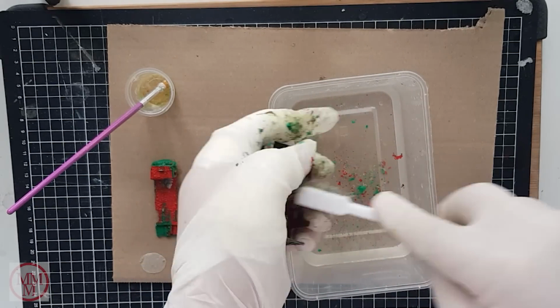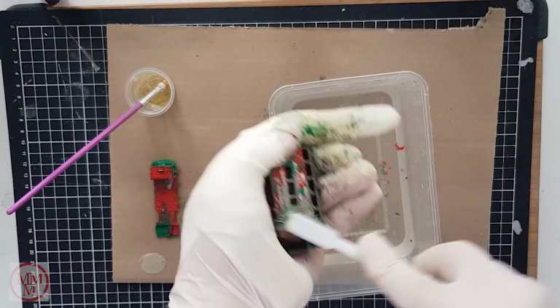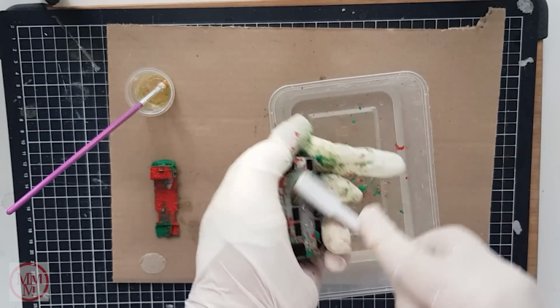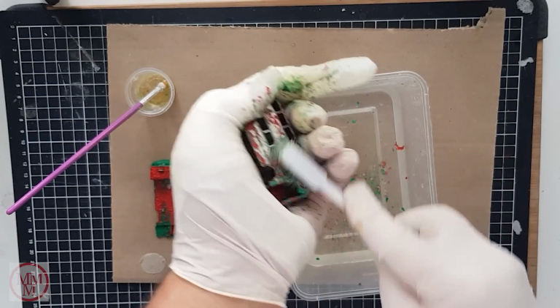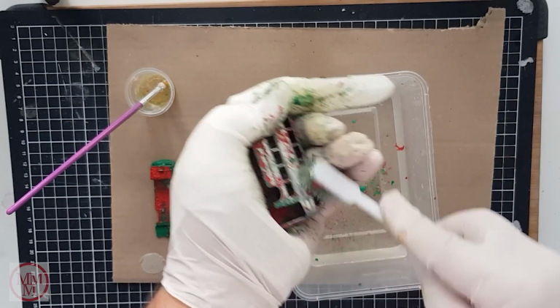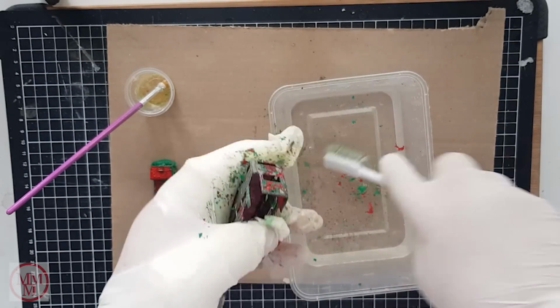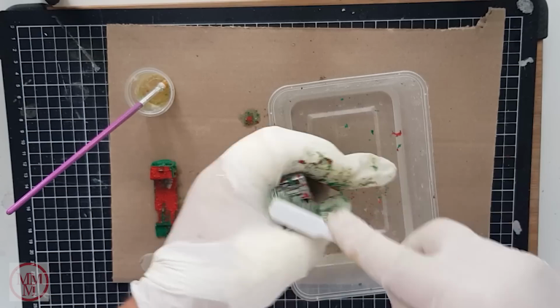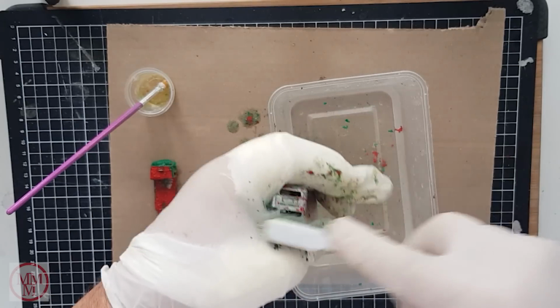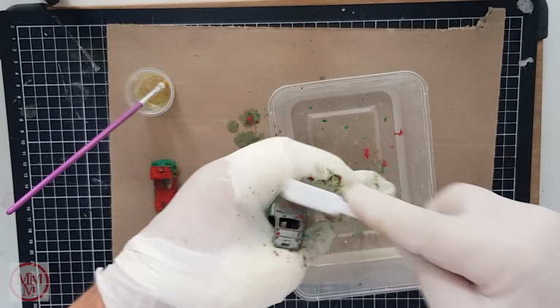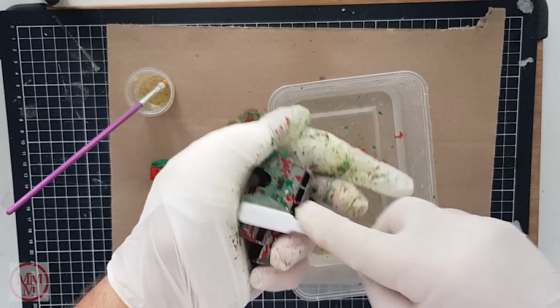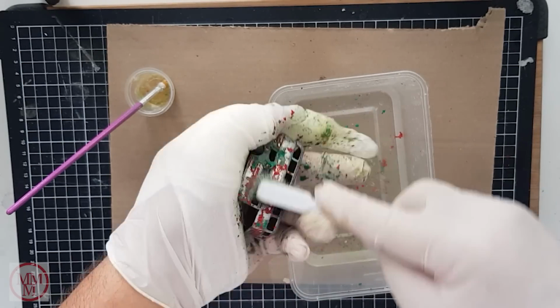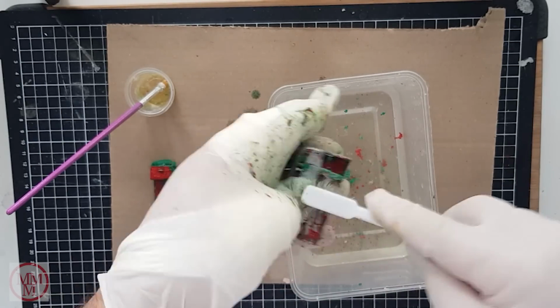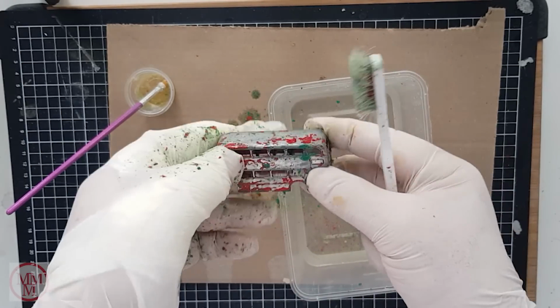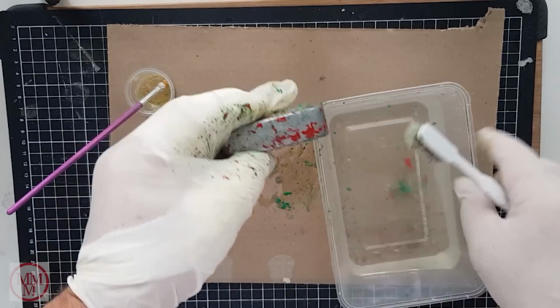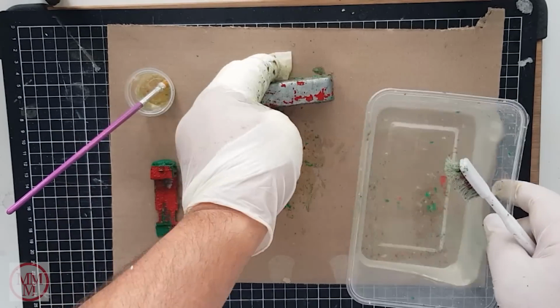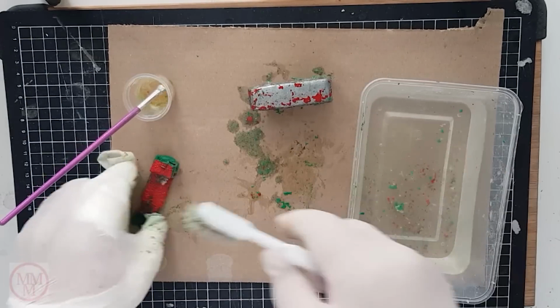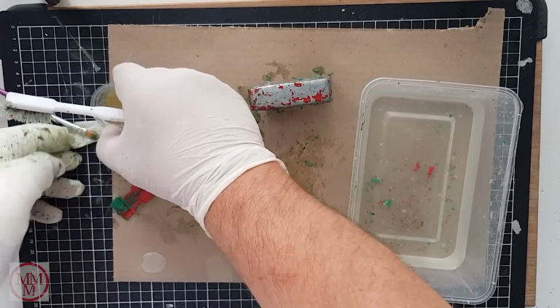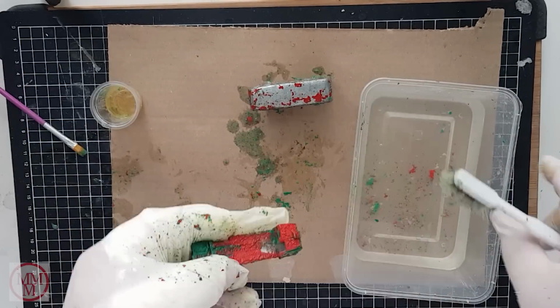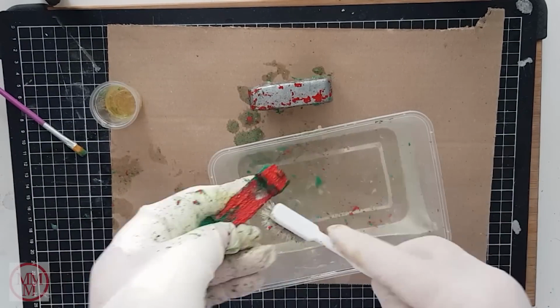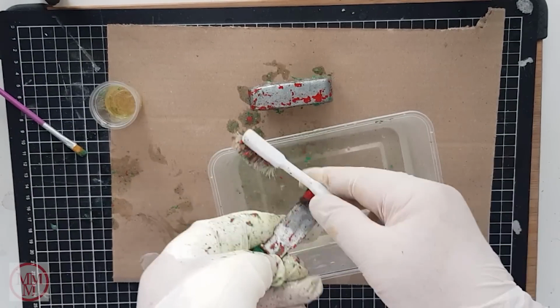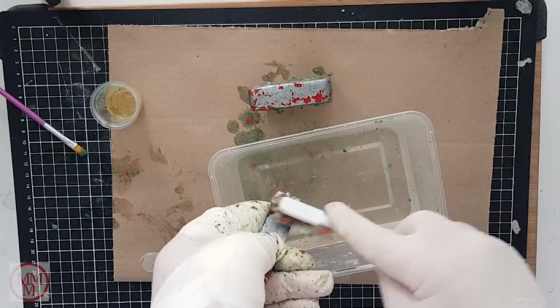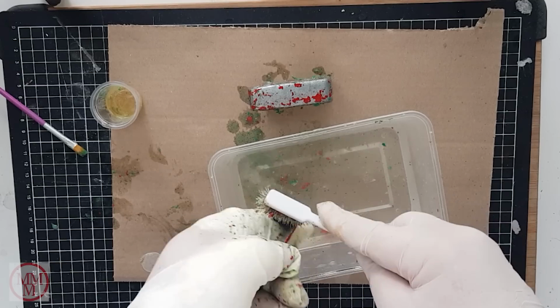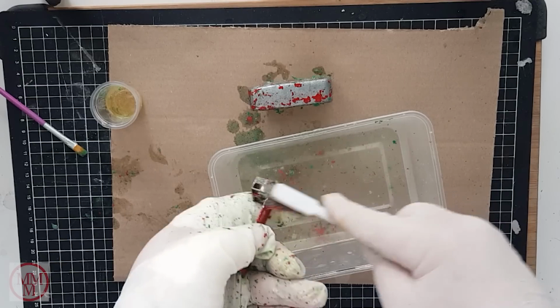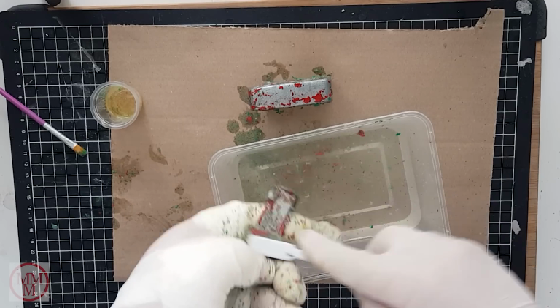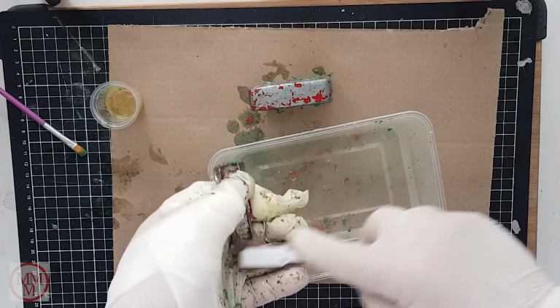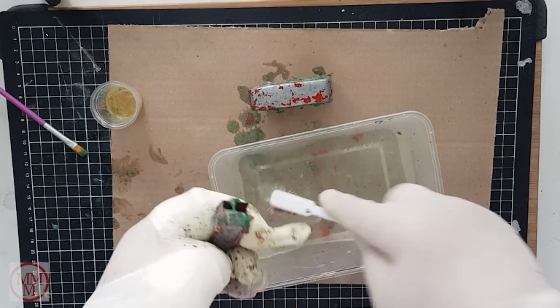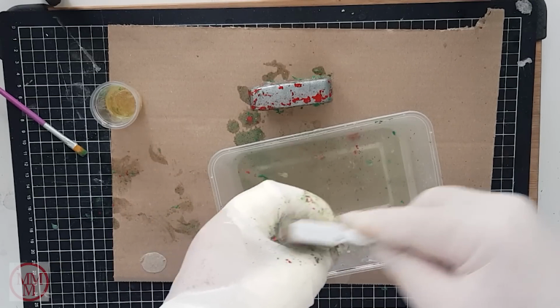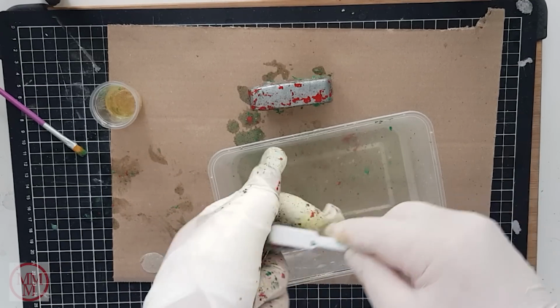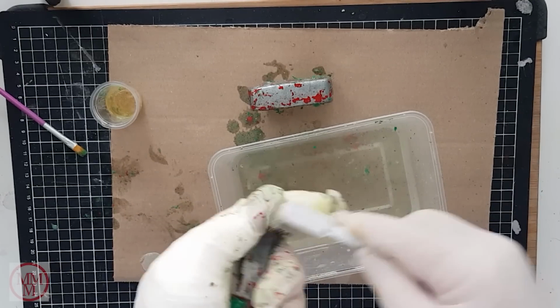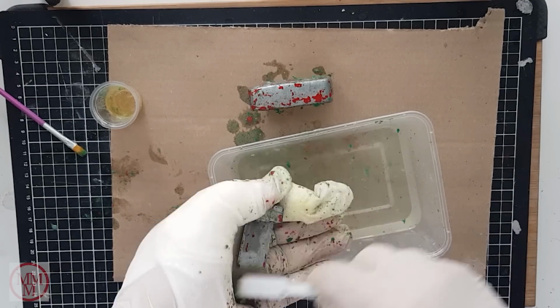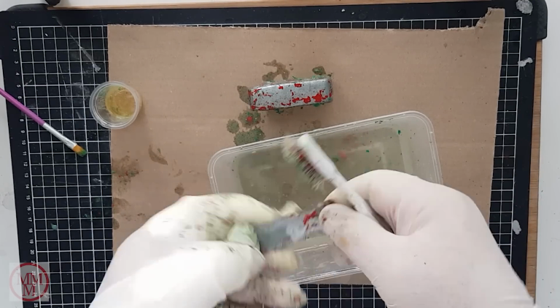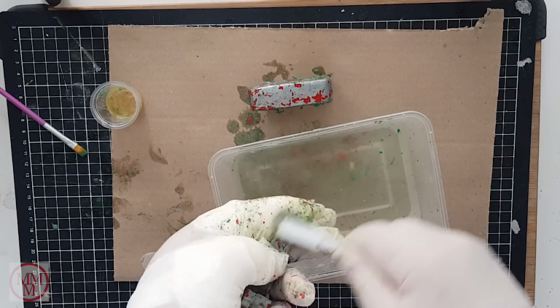Now I'm removing the loosened paint using a toothbrush and water. The water helps to neutralize the paint stripper. As you can see I was right — I will have to give these a second coat of the paint stripper.